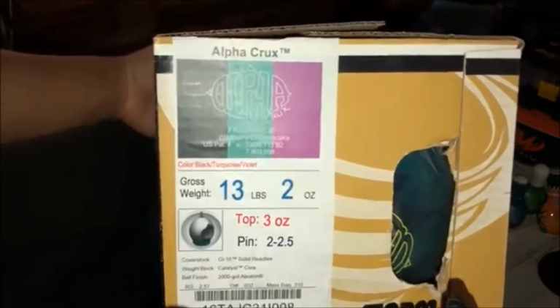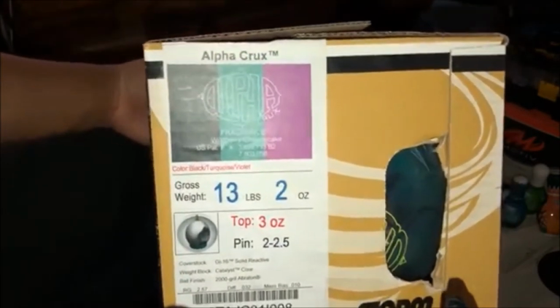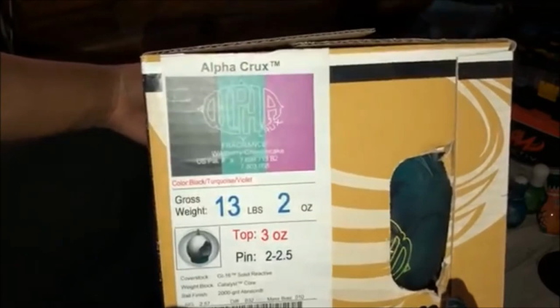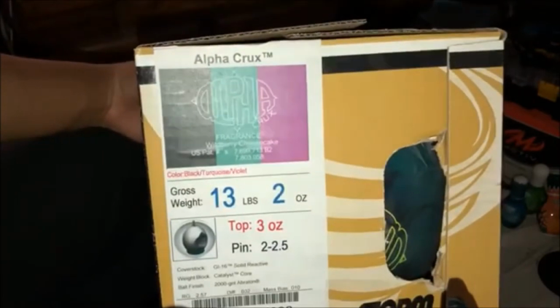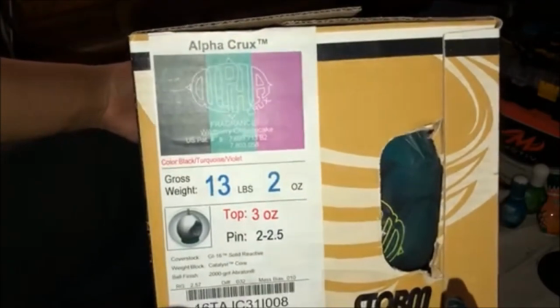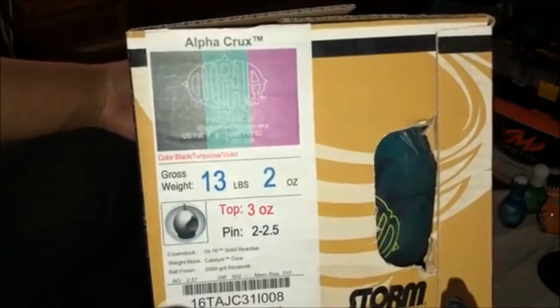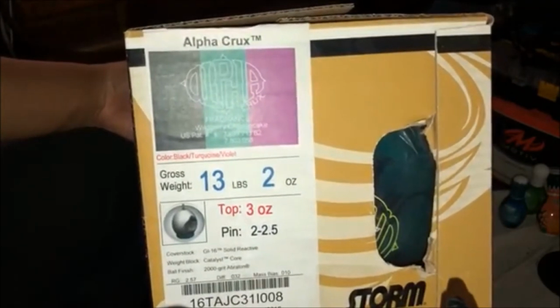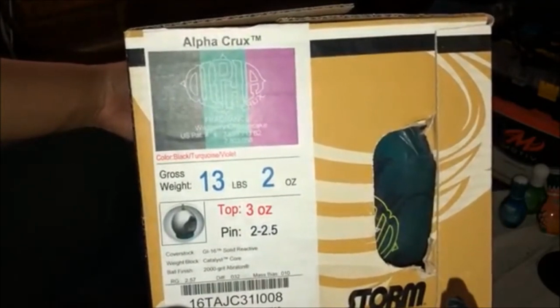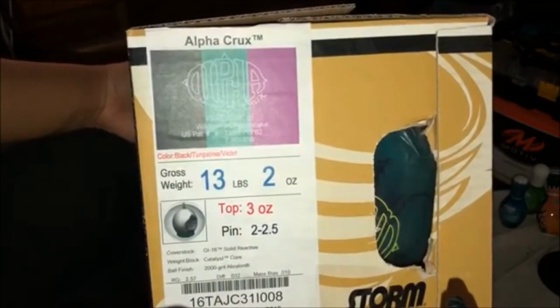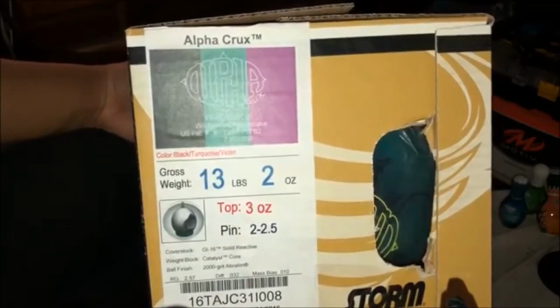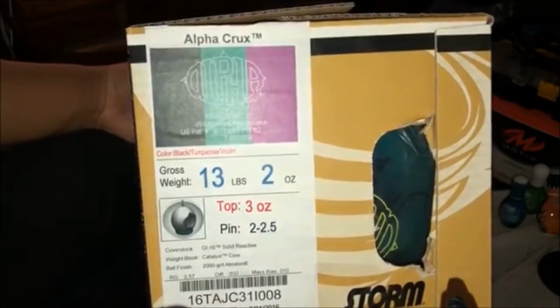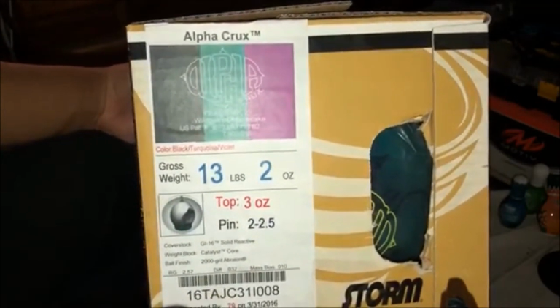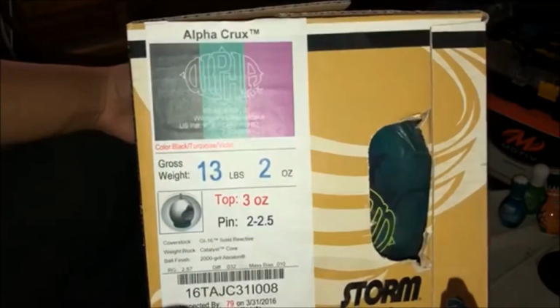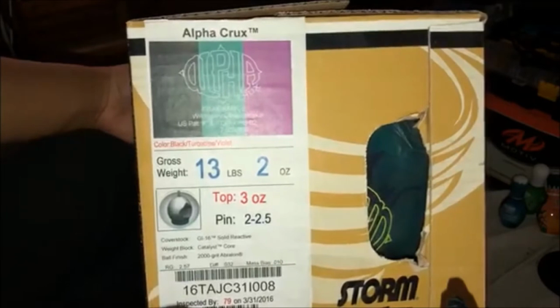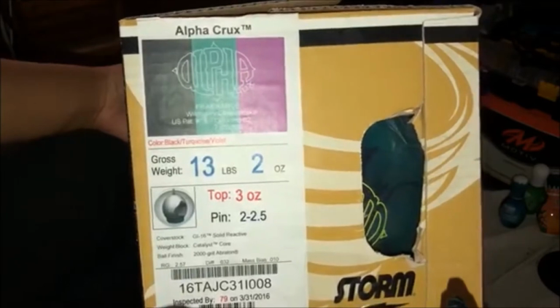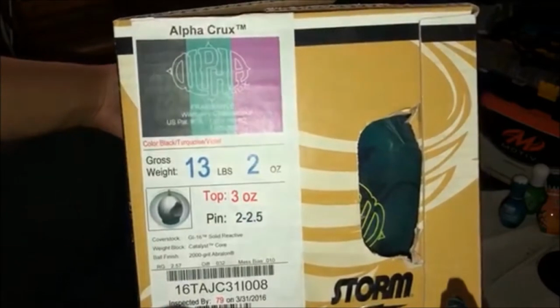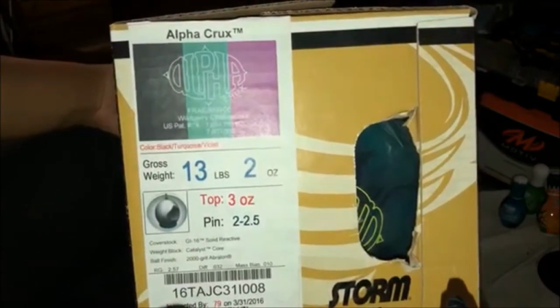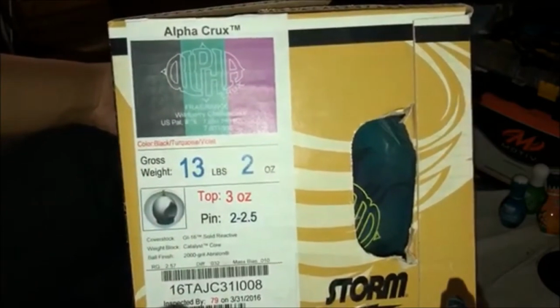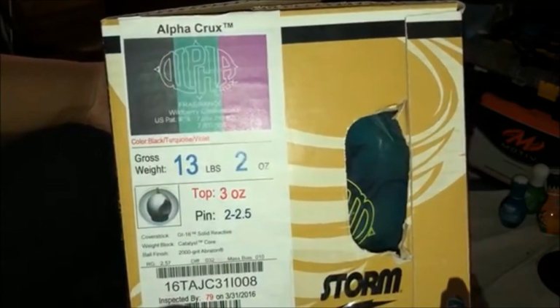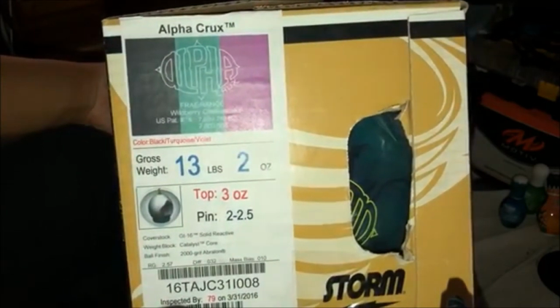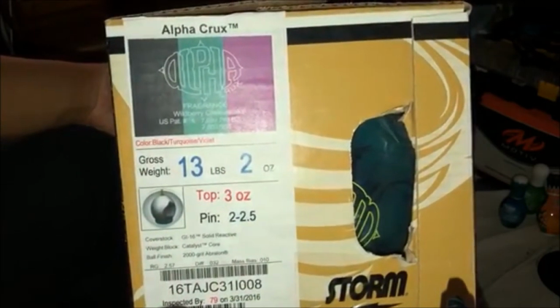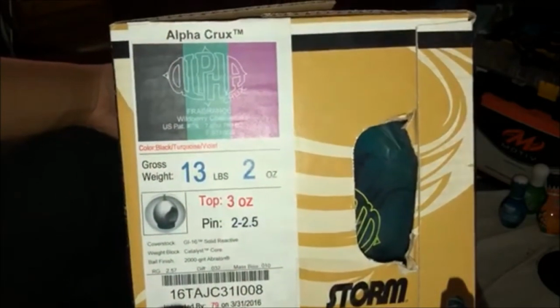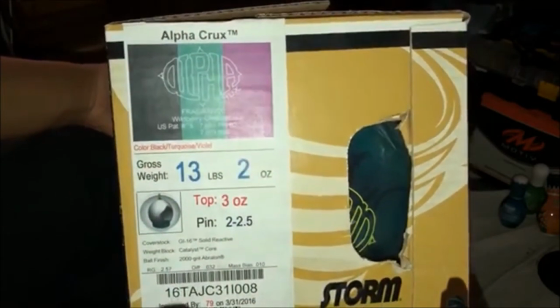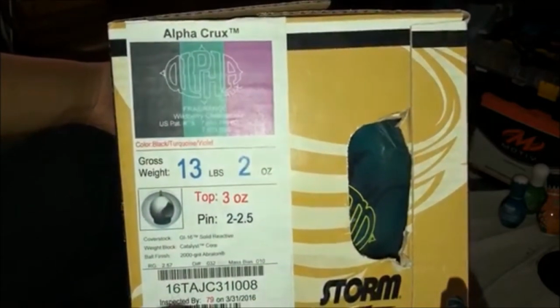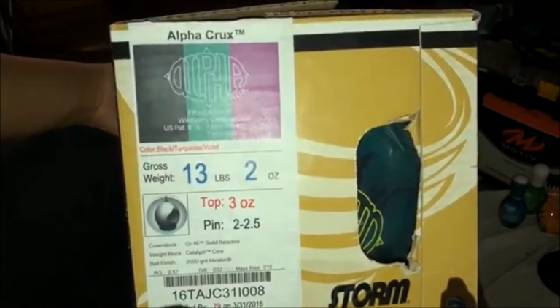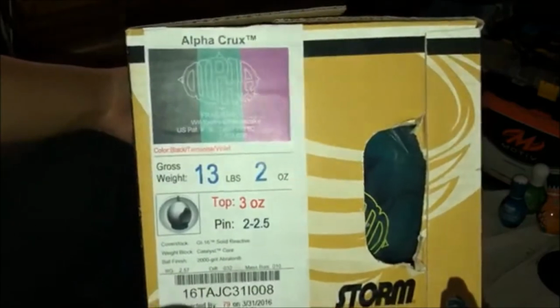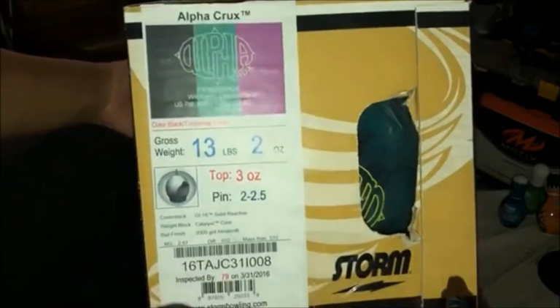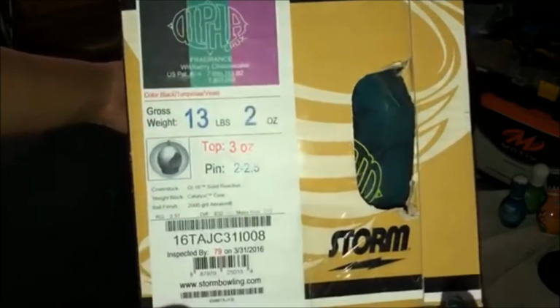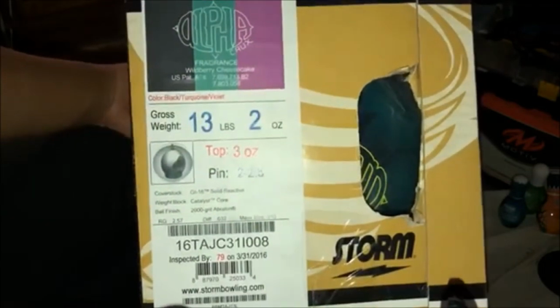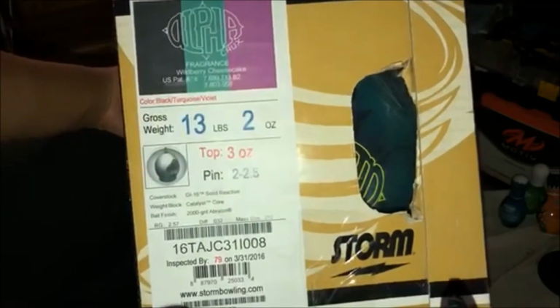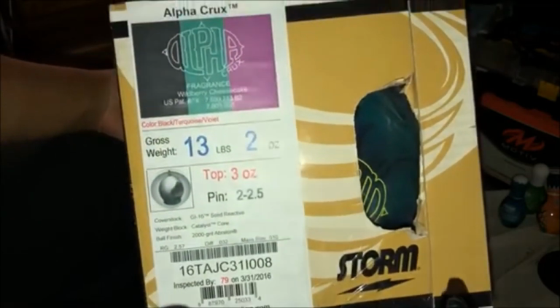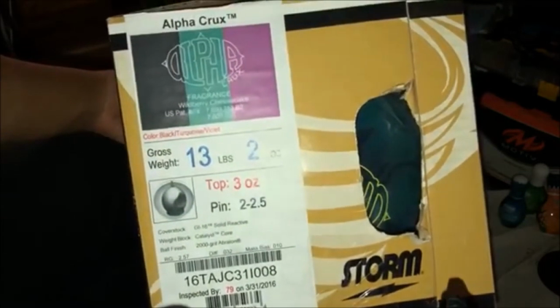The color is black, turquoise, and violet, and the weight is 13 pounds. Not bad at all. And I love that fragrance they put on there — wild berry cheesecake.